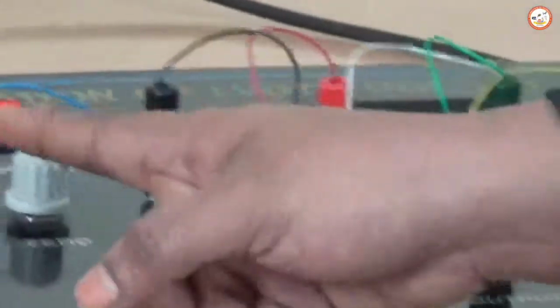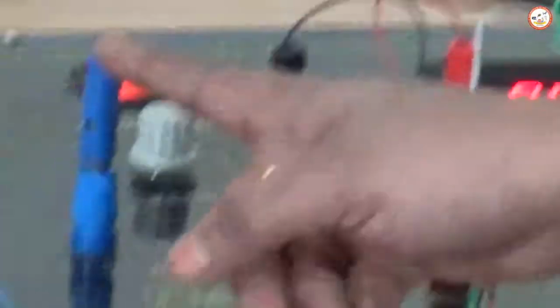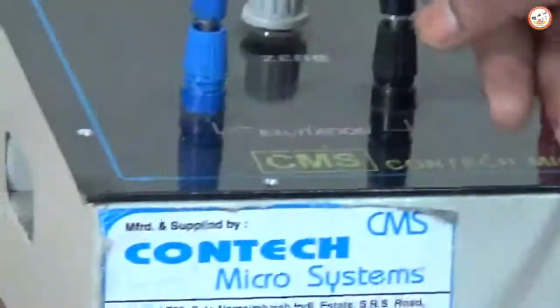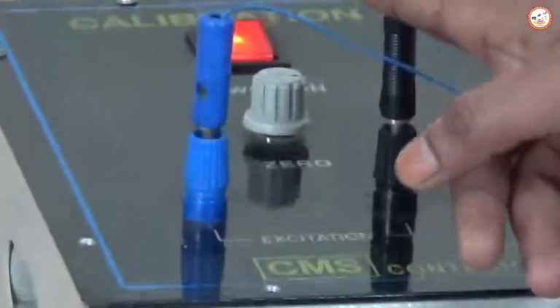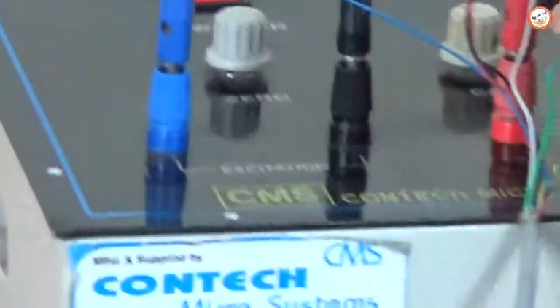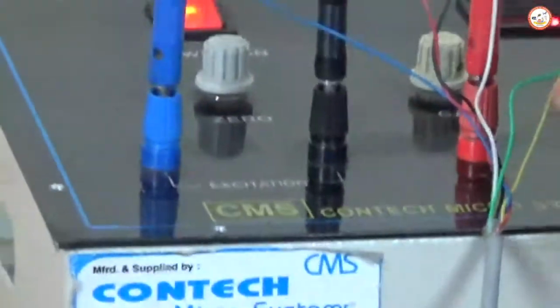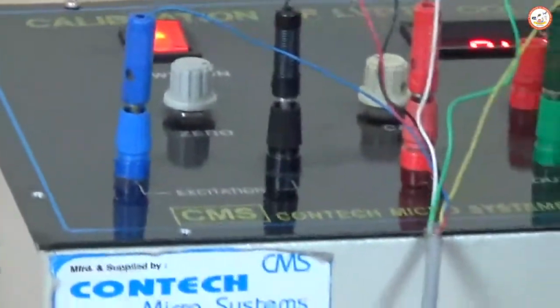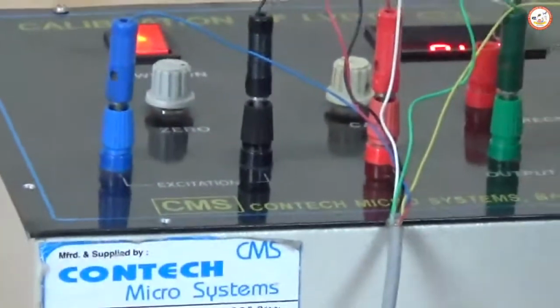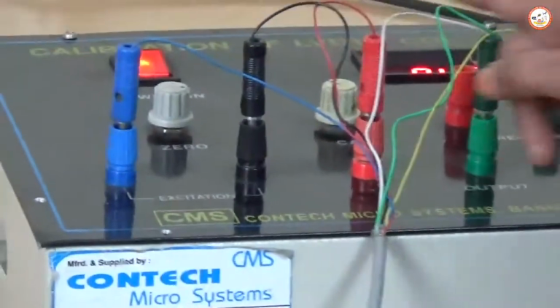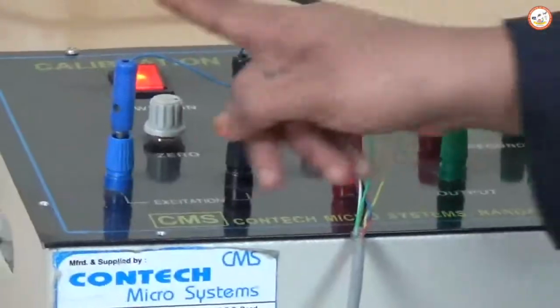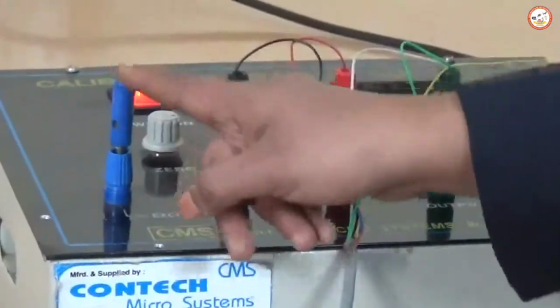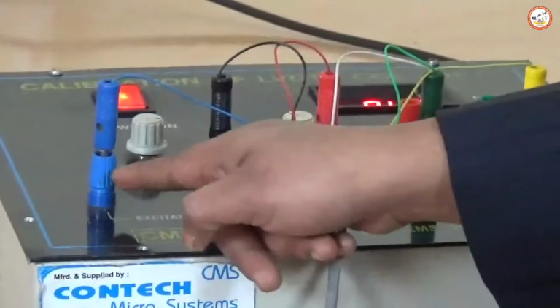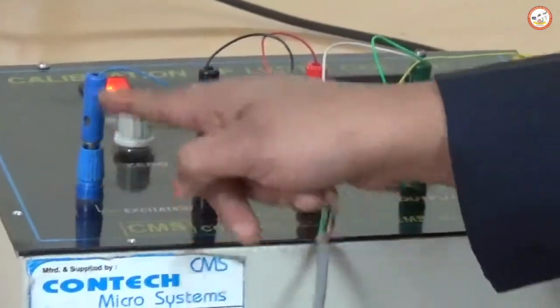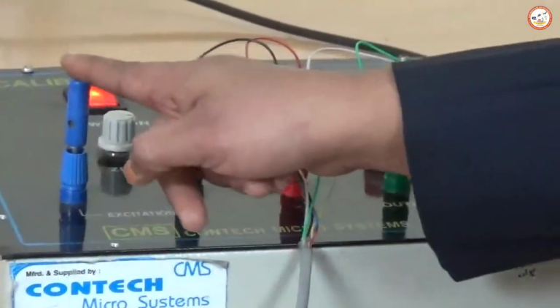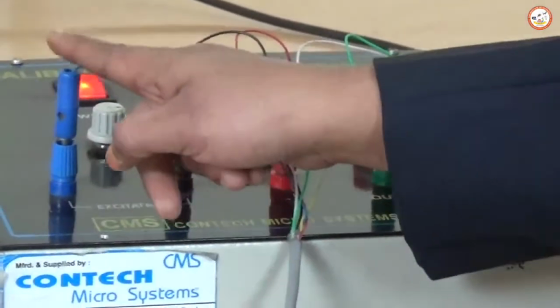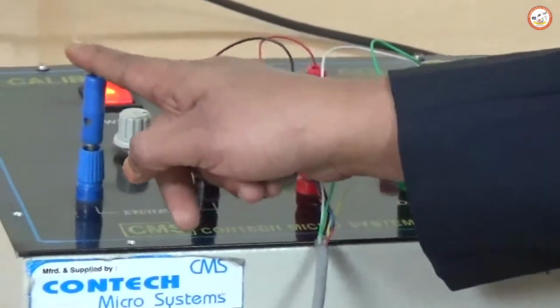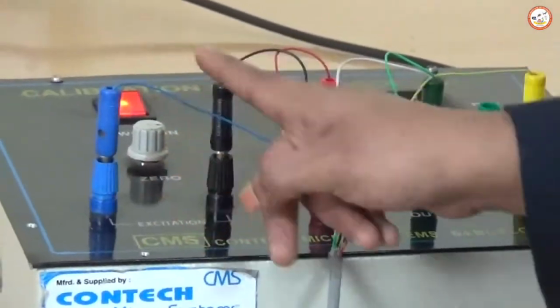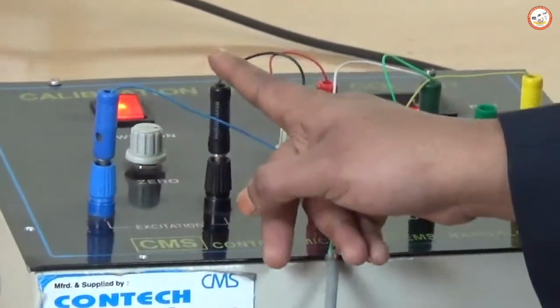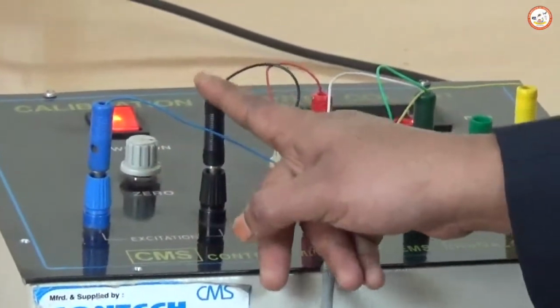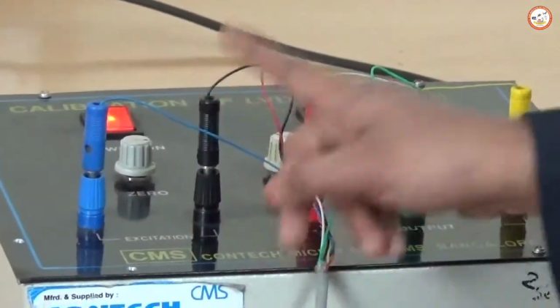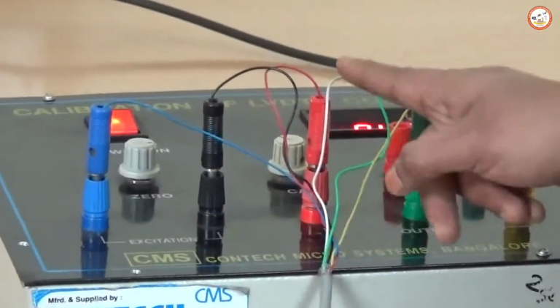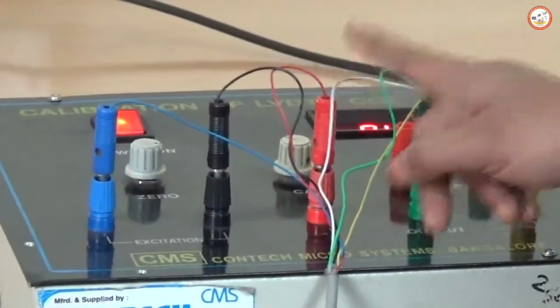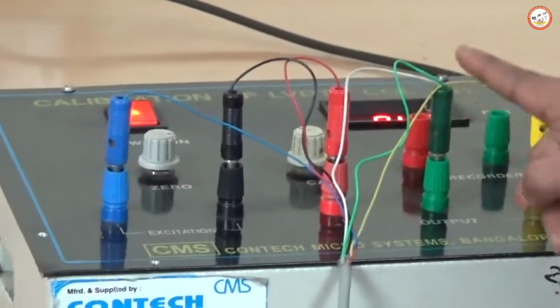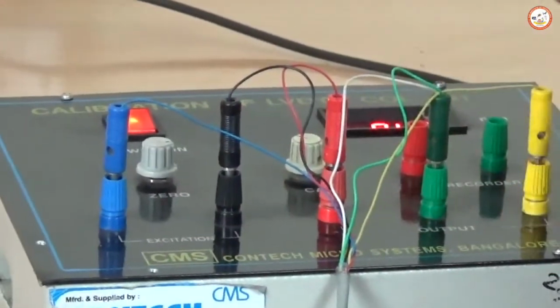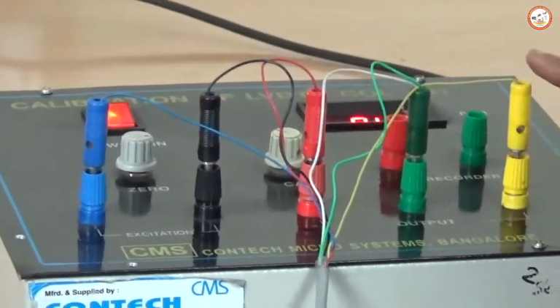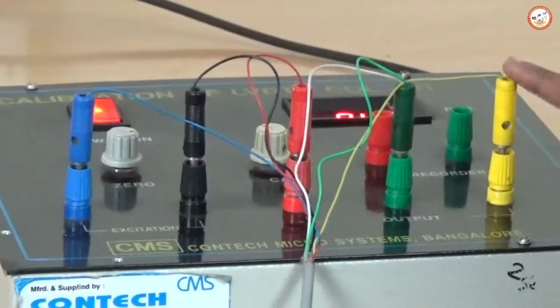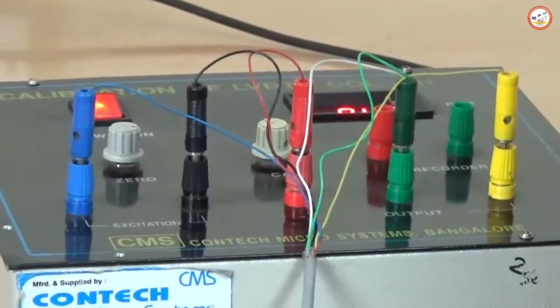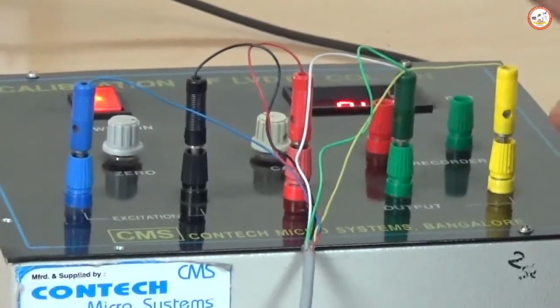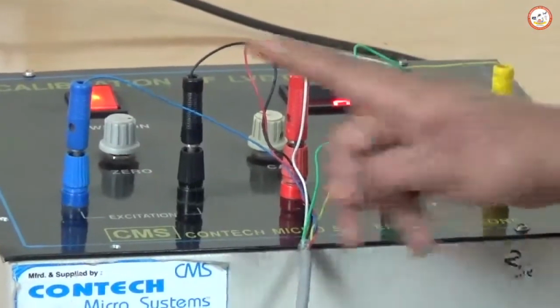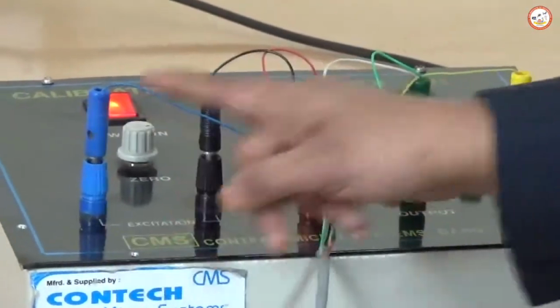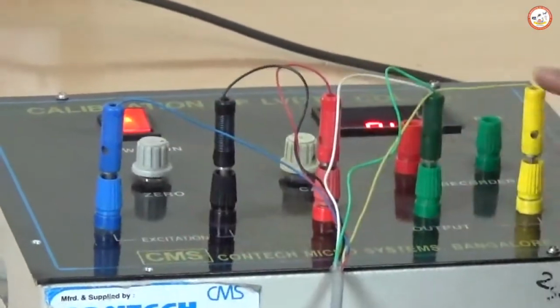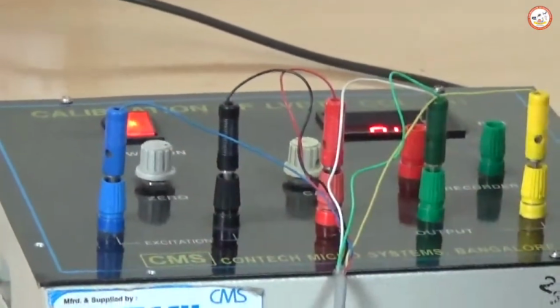You can see the knobs. According to the color code you should plug in the connections — for the blue color plug into blue, for black into black, red, green, and yellow accordingly.